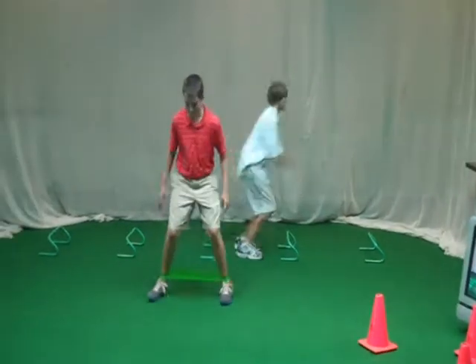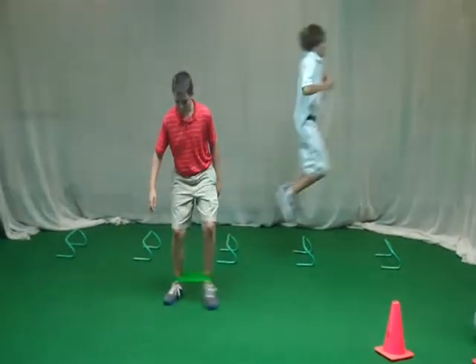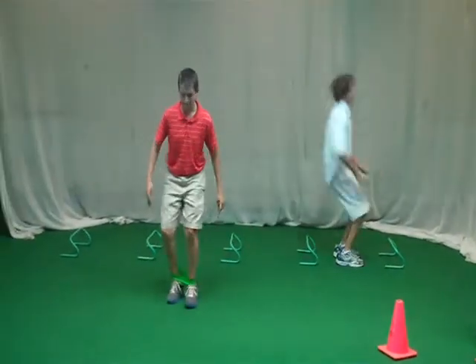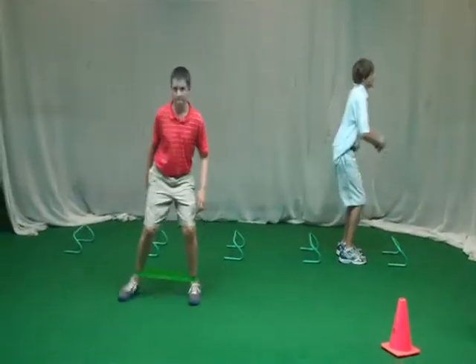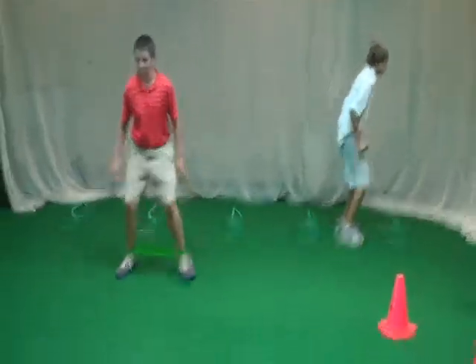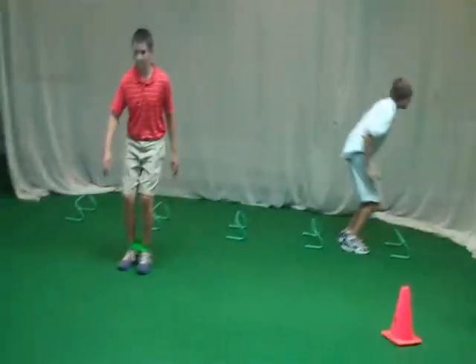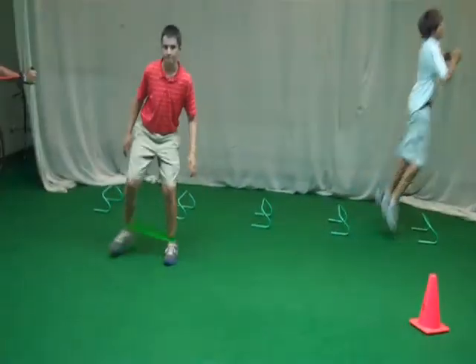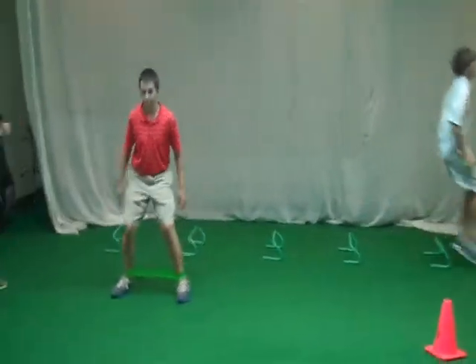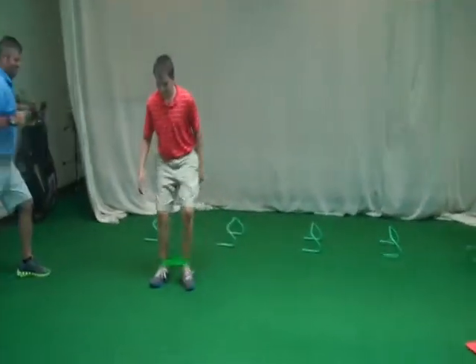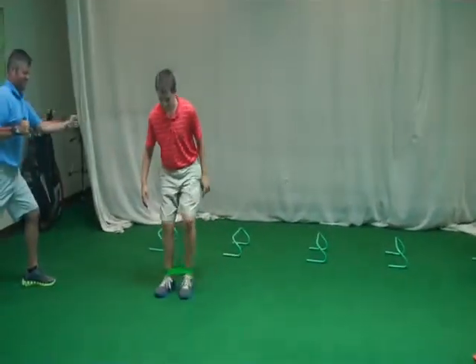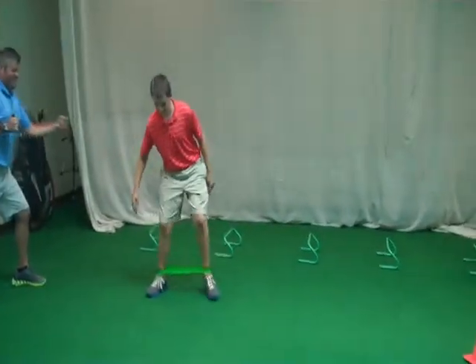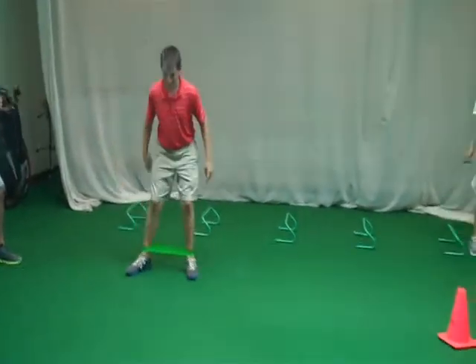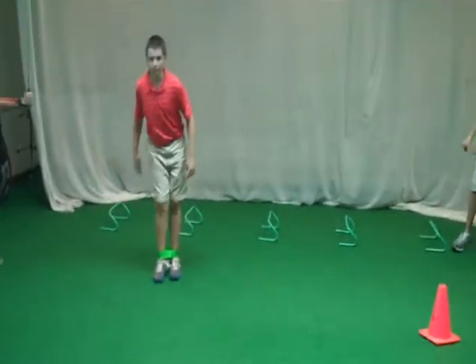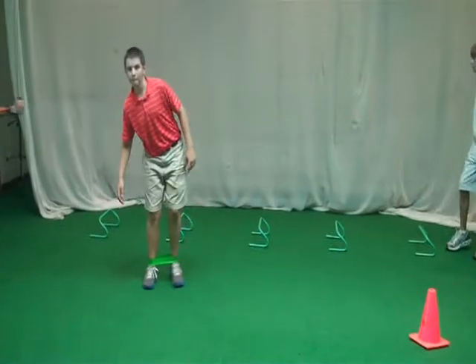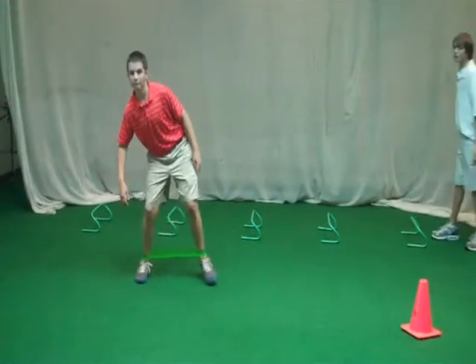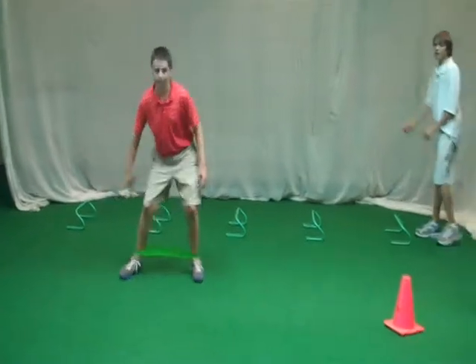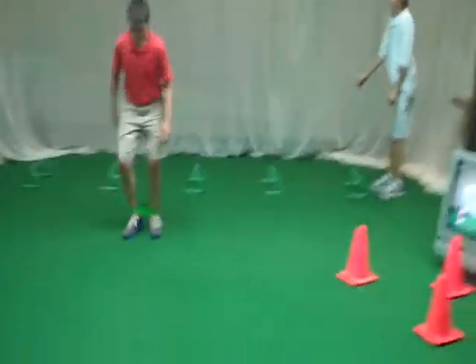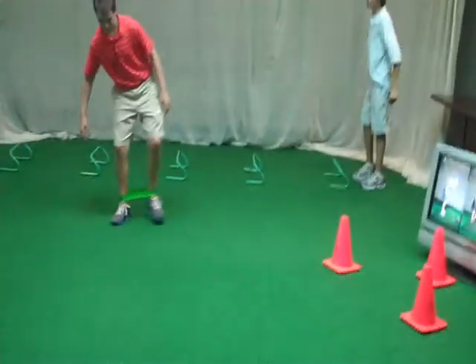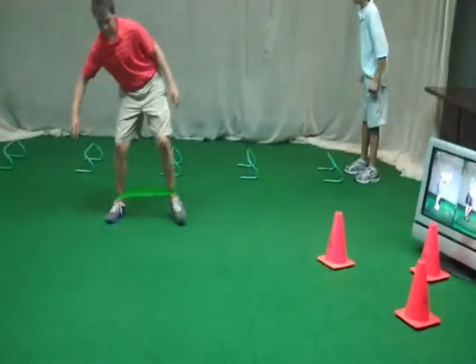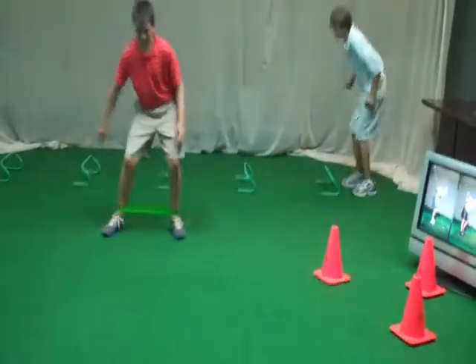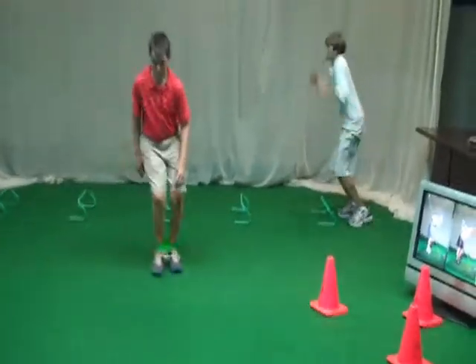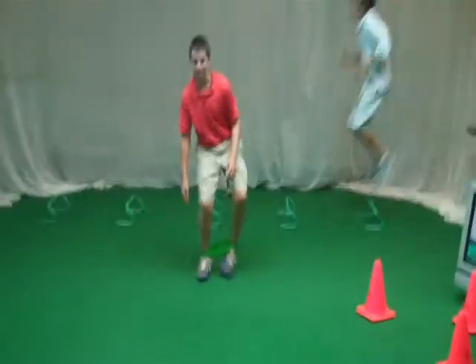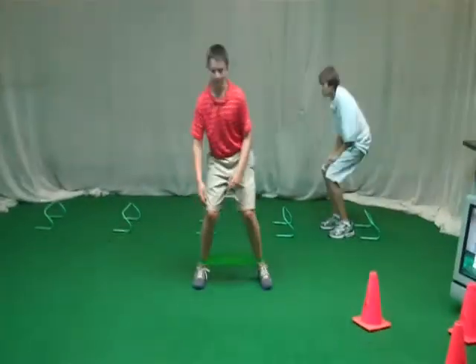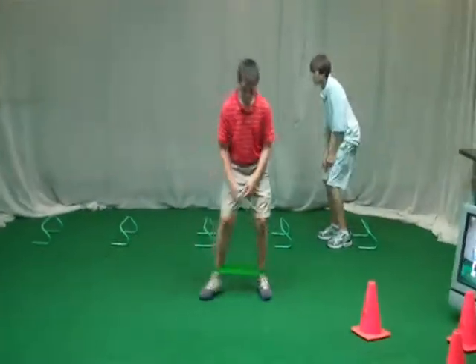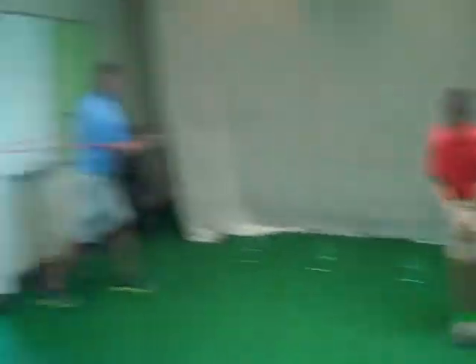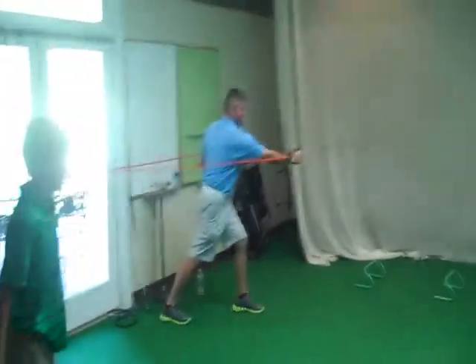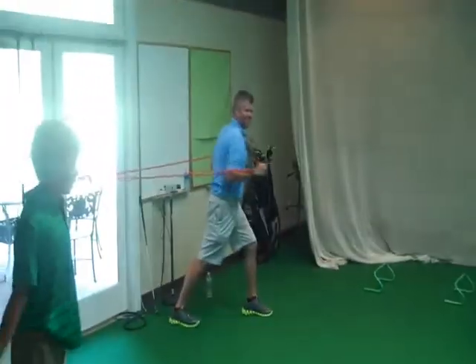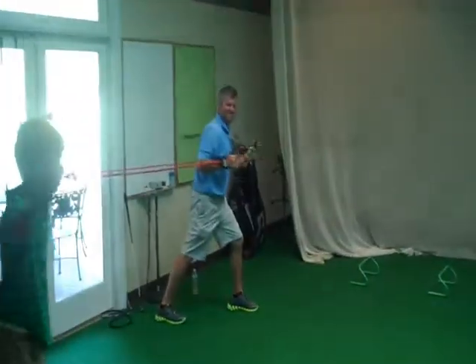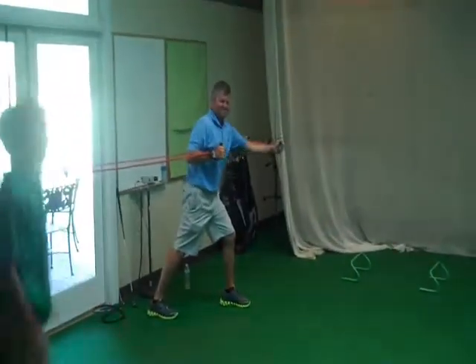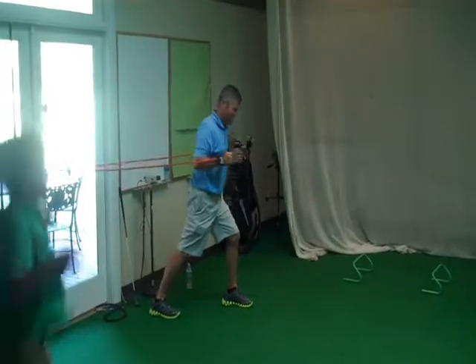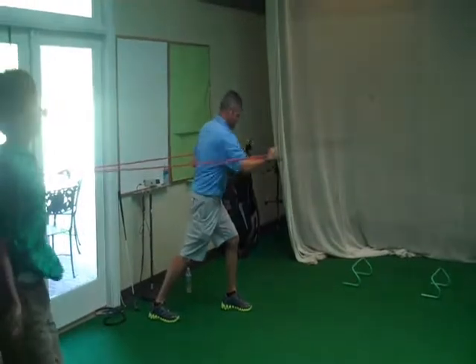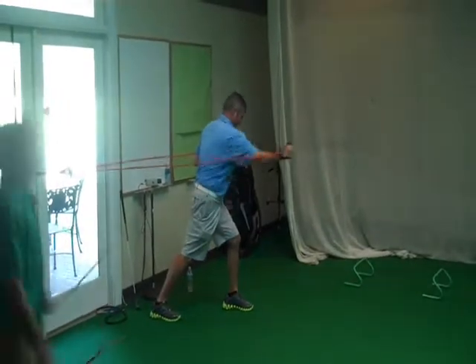Henry, stay in your athletic position. When you get tired, you're going to want to get tall — think about your five iron. Good stability. You guys are awesome — finely tuning machines.